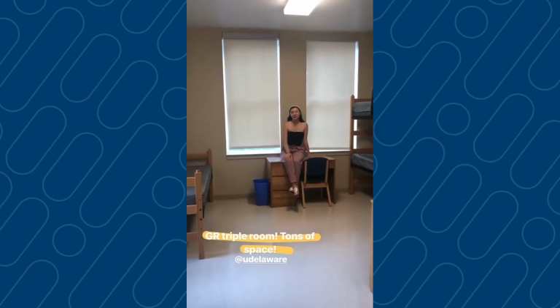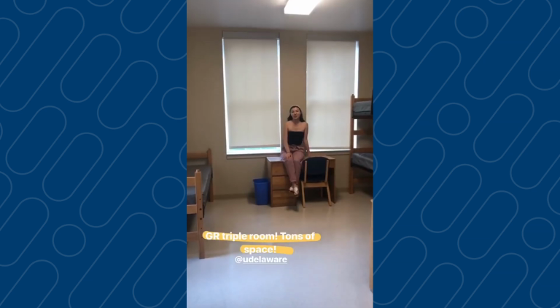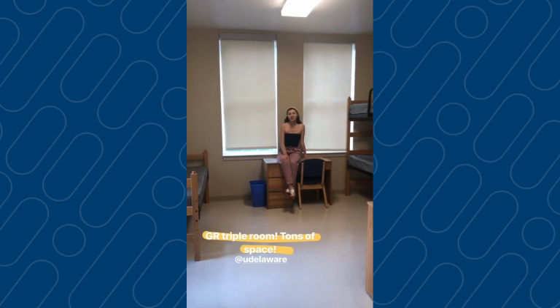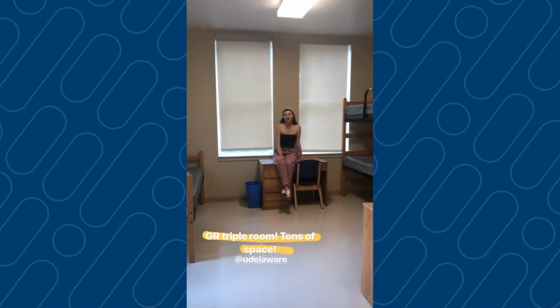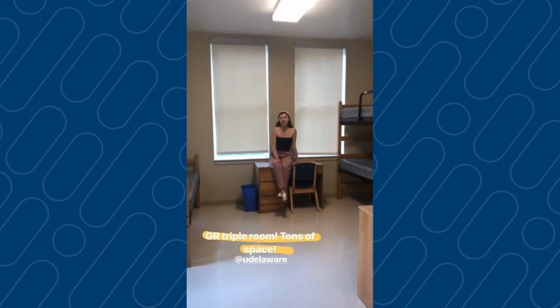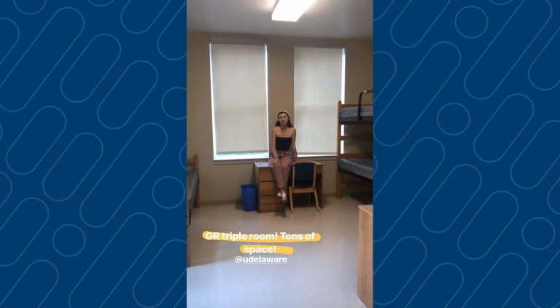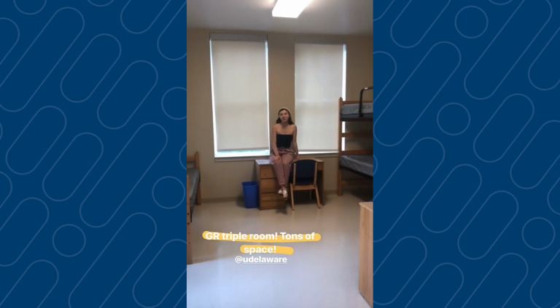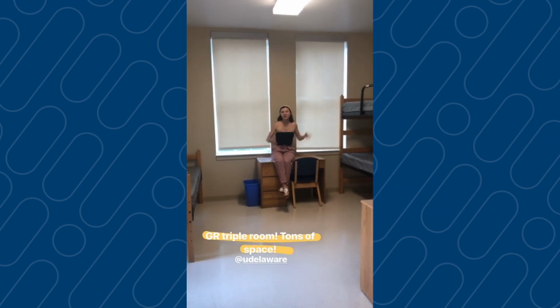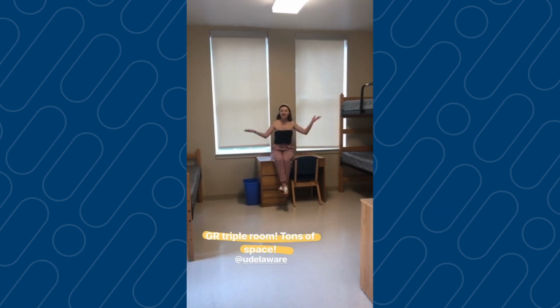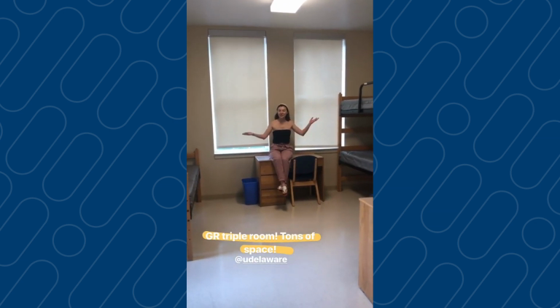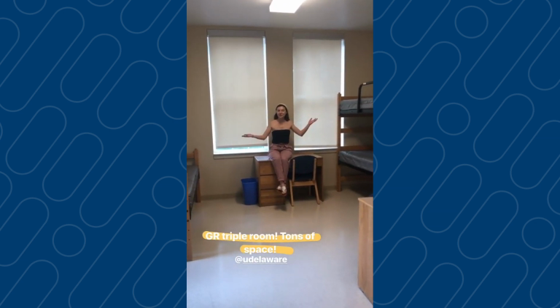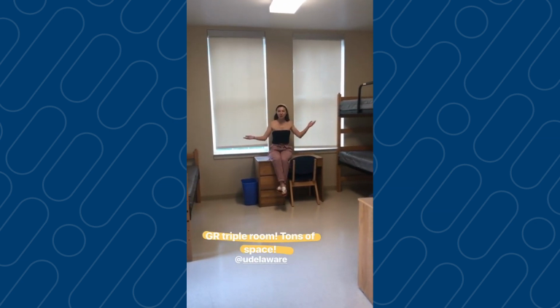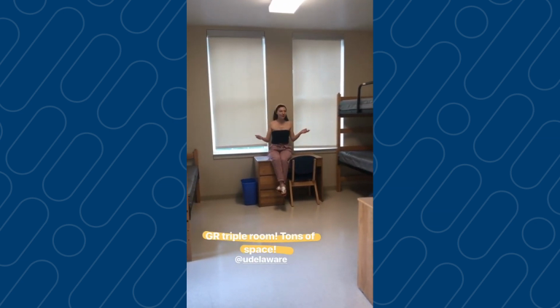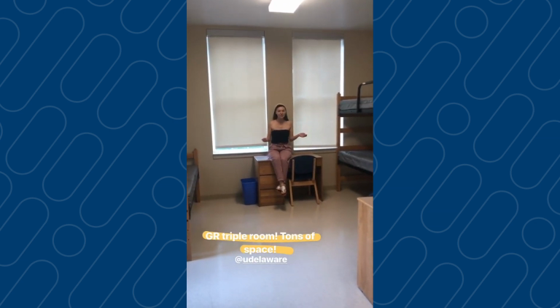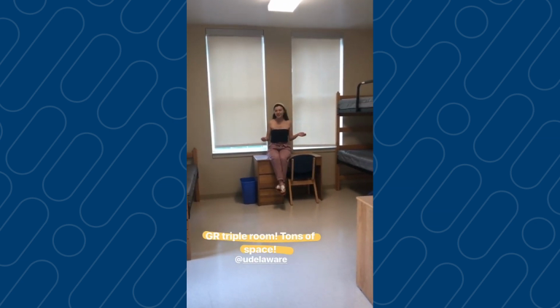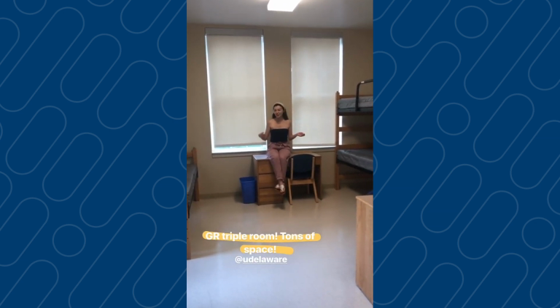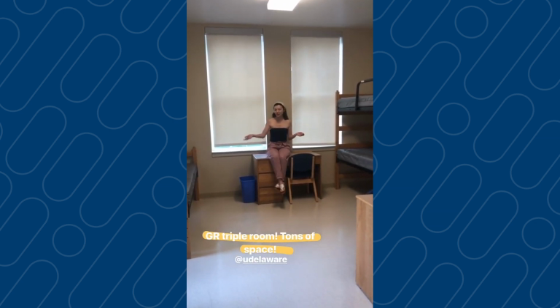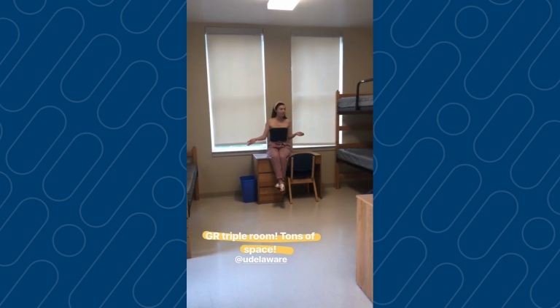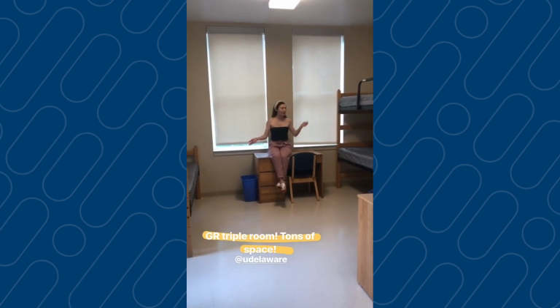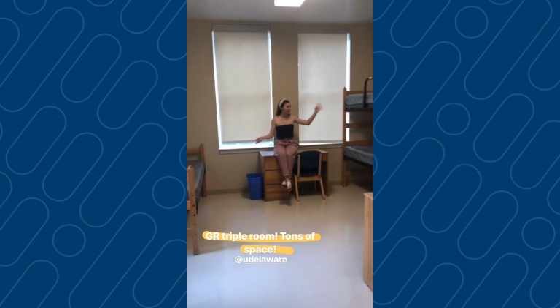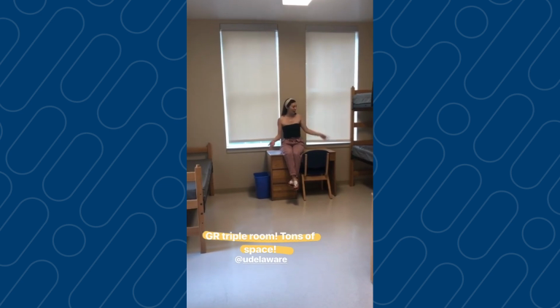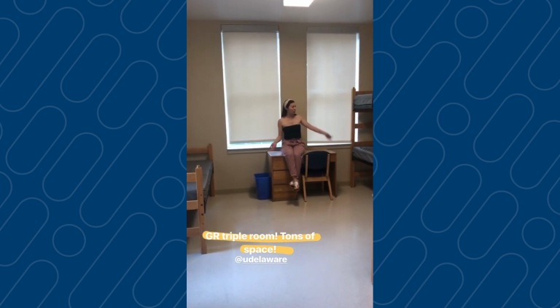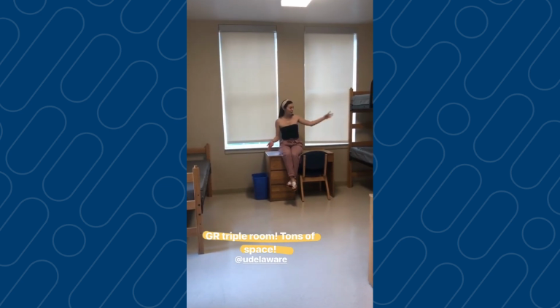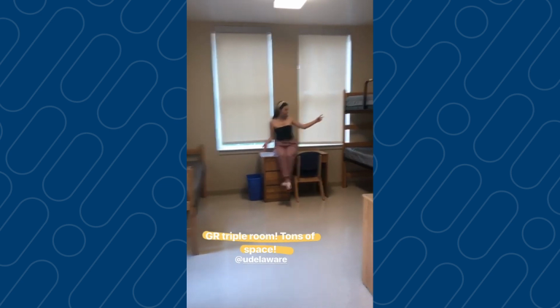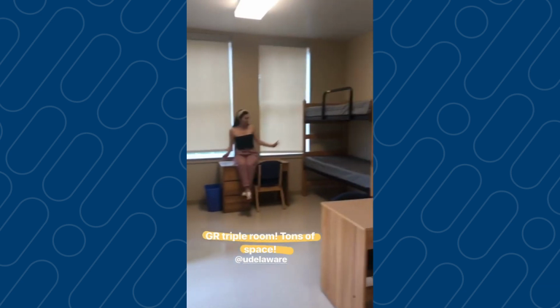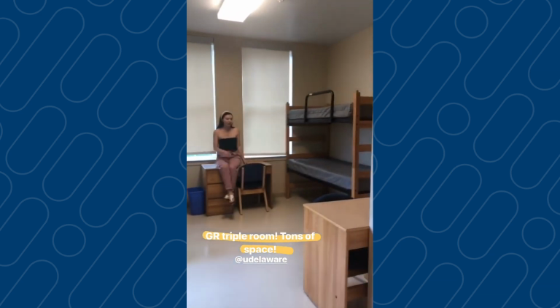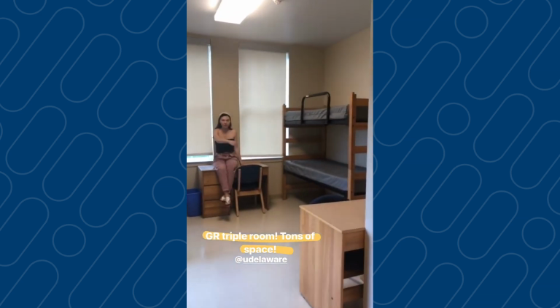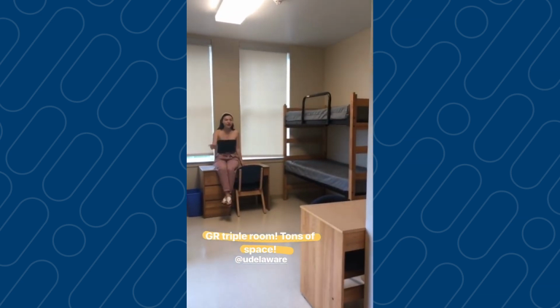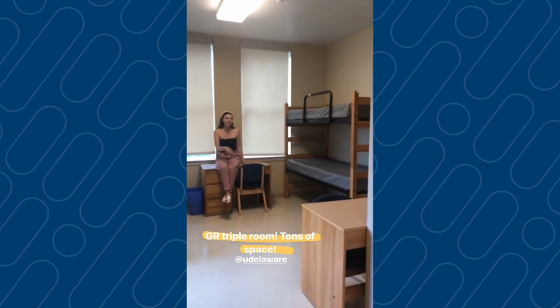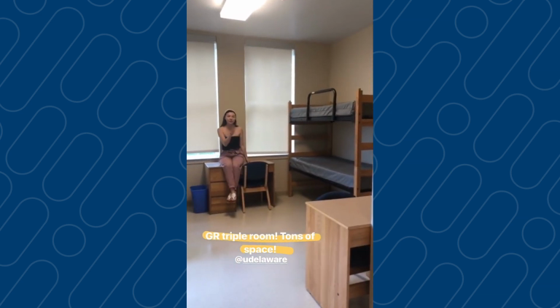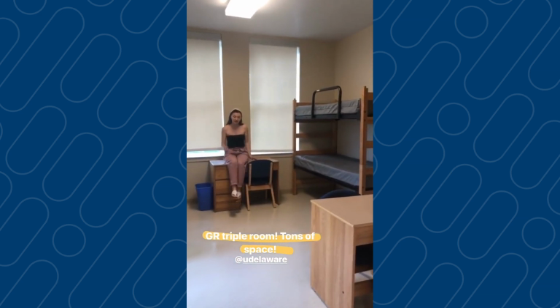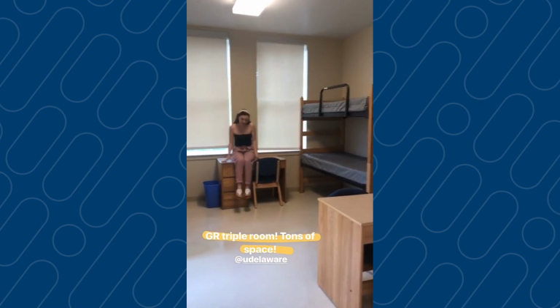We're in your George Reed triple room. This is on the first floor, very spacious. We have three beds — one is lofted. We have three desks and three closets.